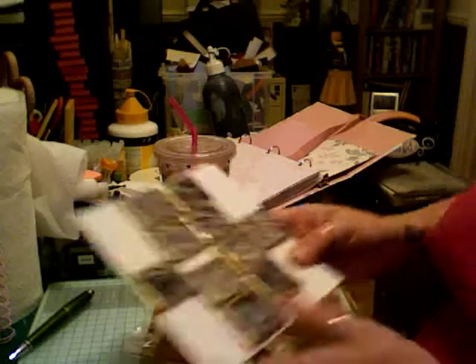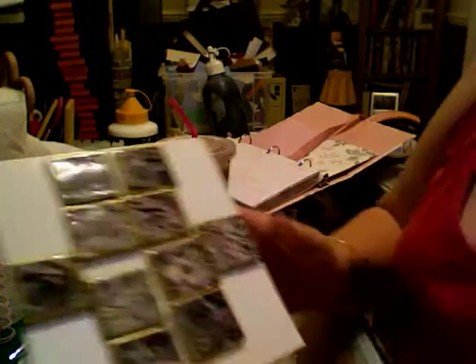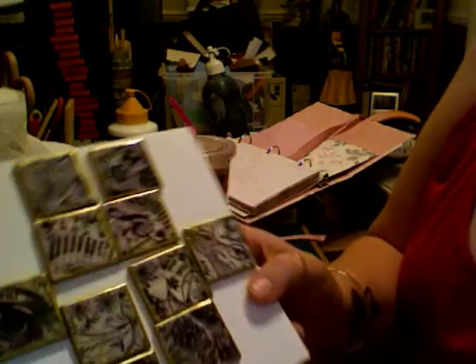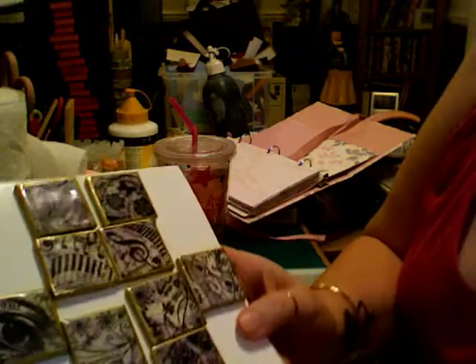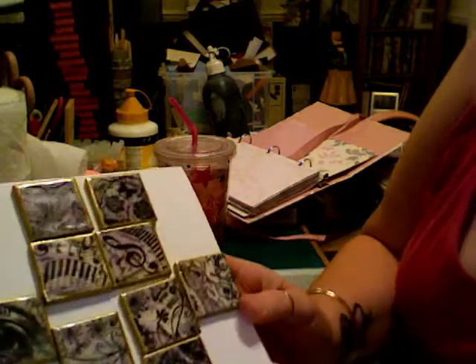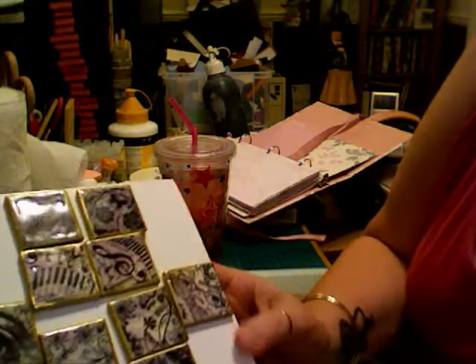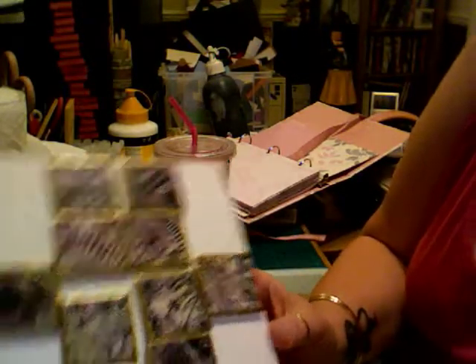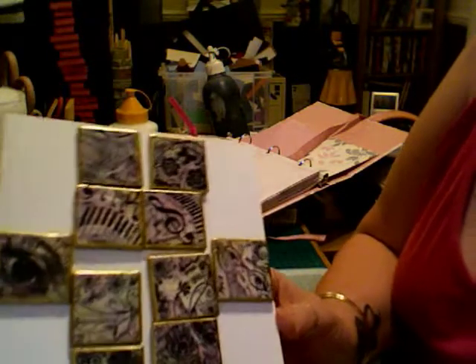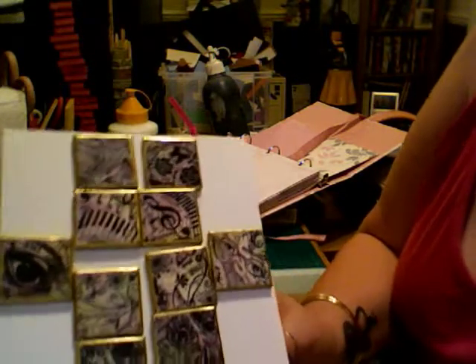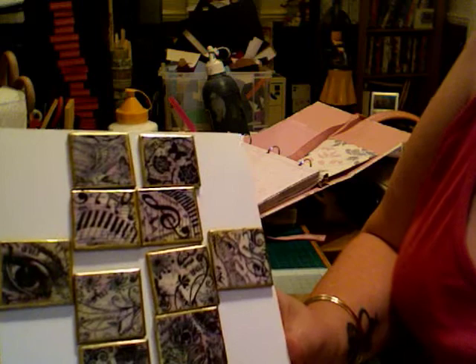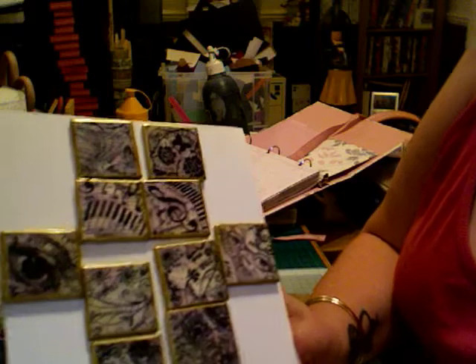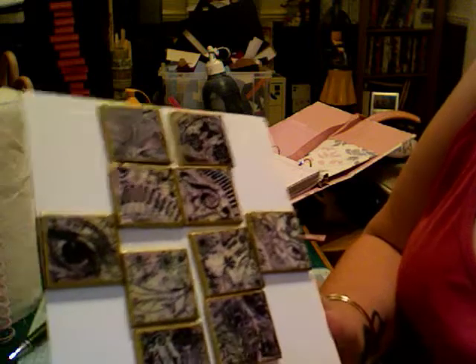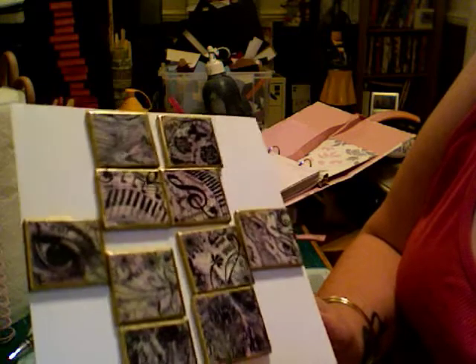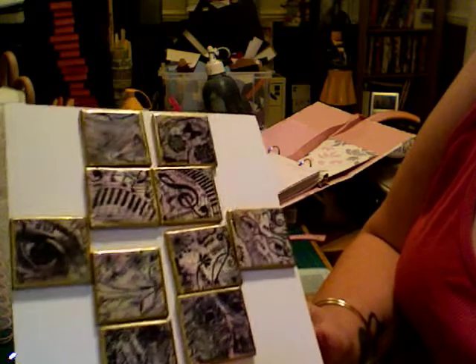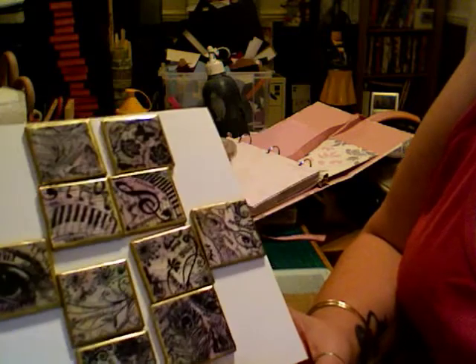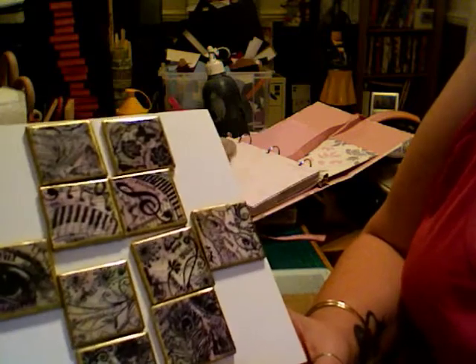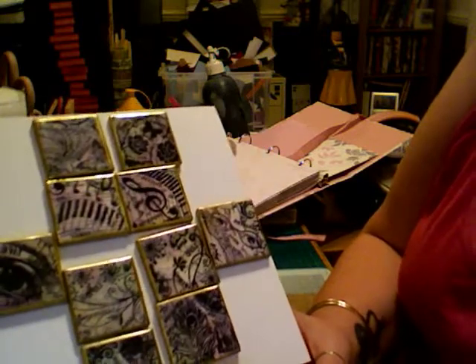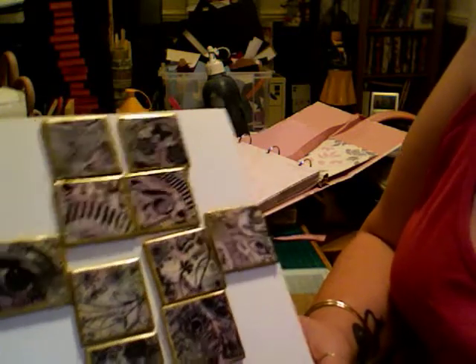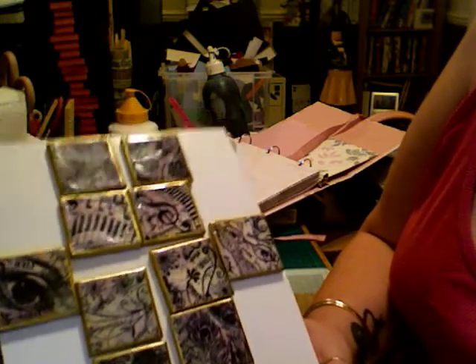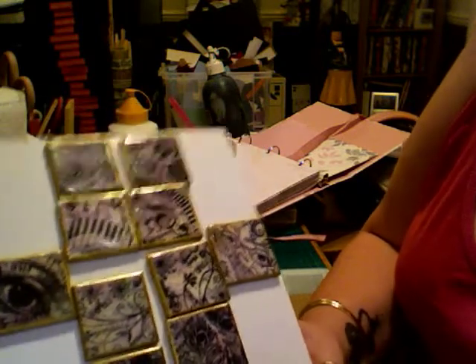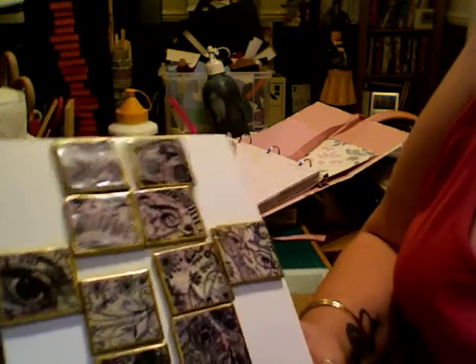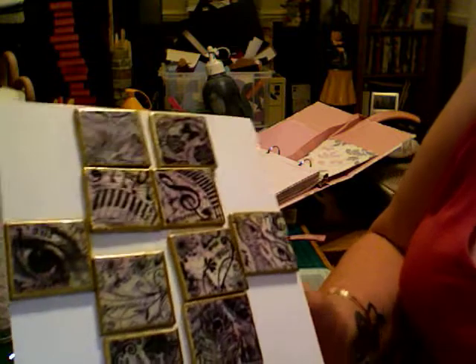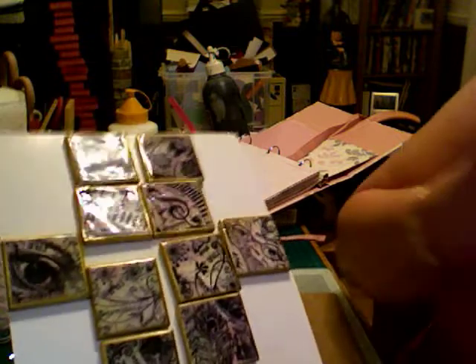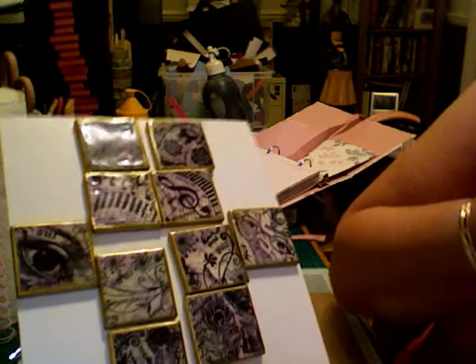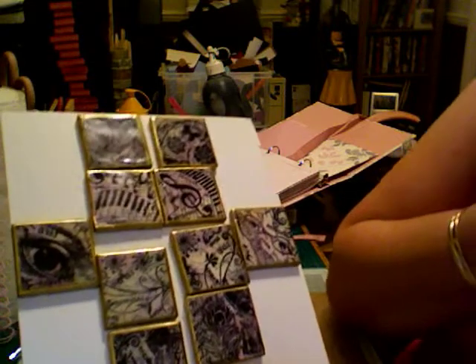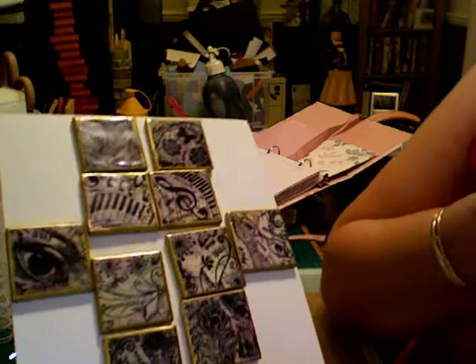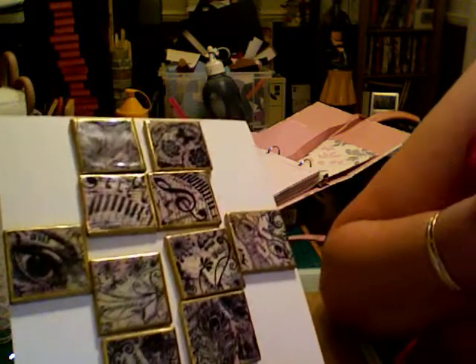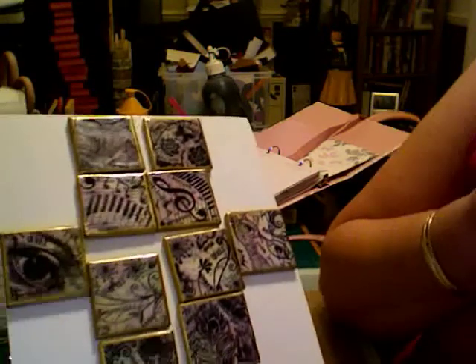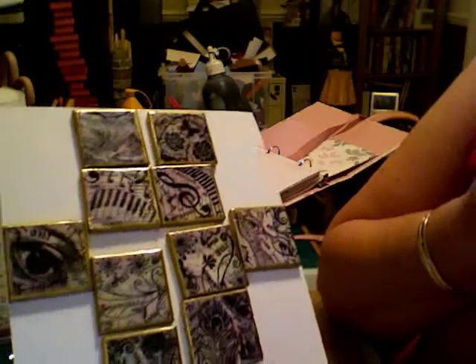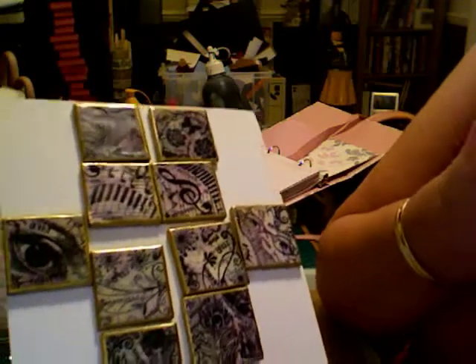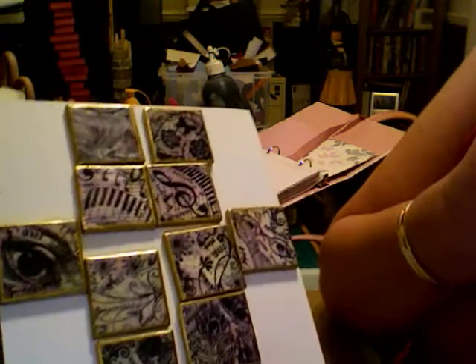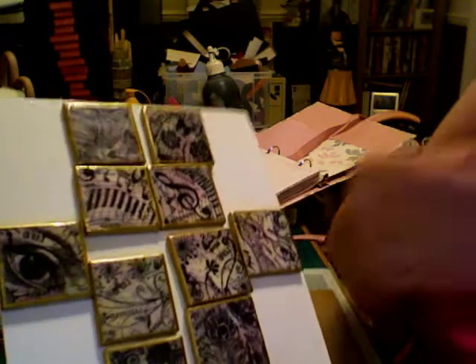Hi, it's a very quick video. I received my art tiles this morning from my art tile swap with Lynn, and I did see her video where she was showing what she'd done and they looked really good then.